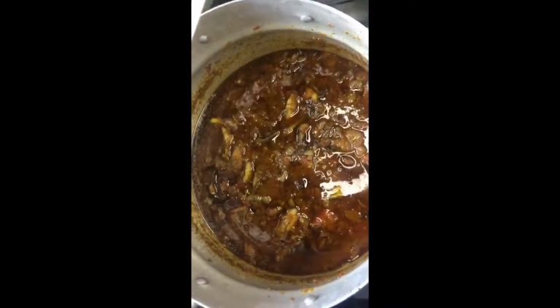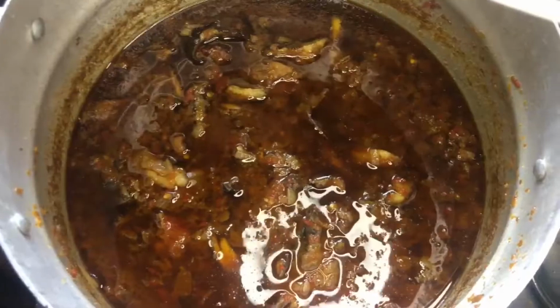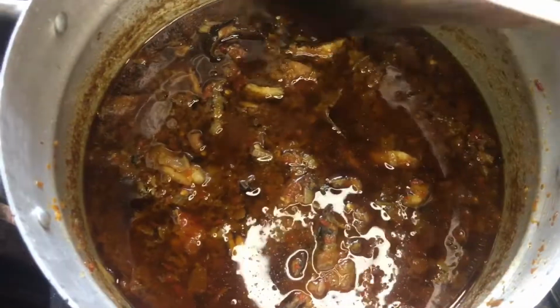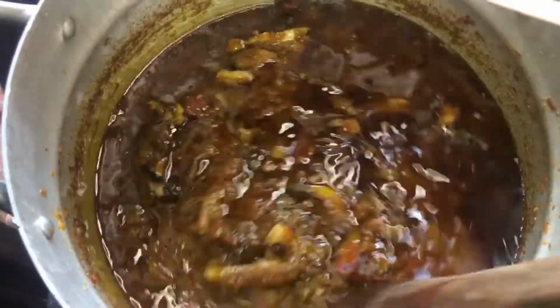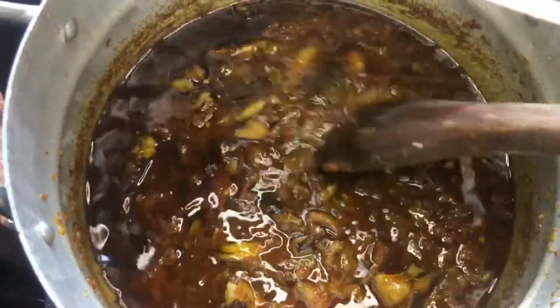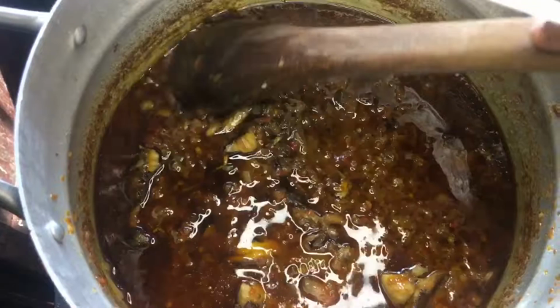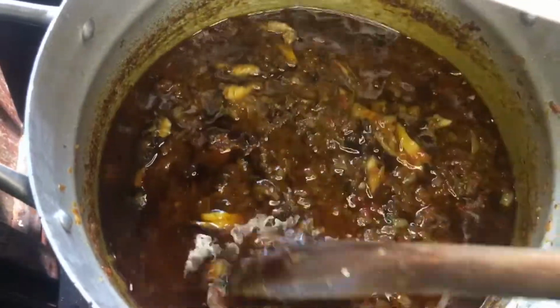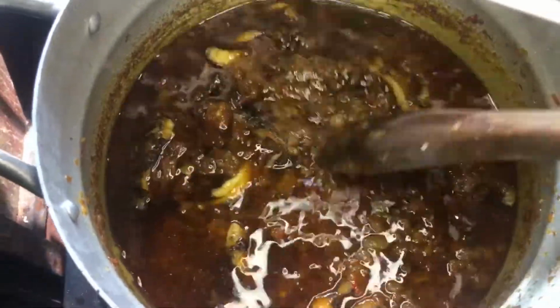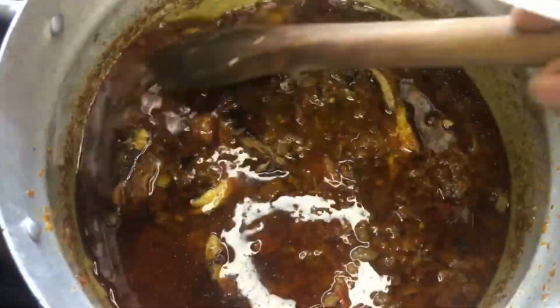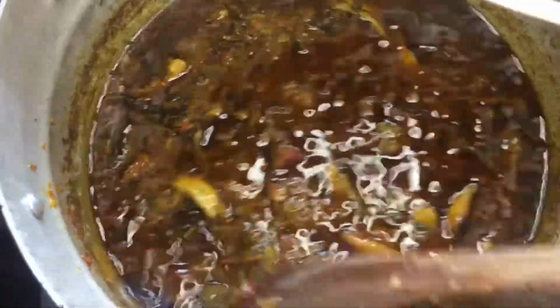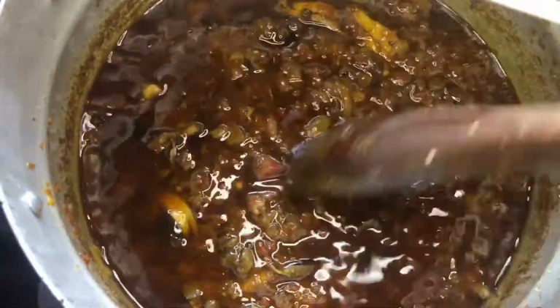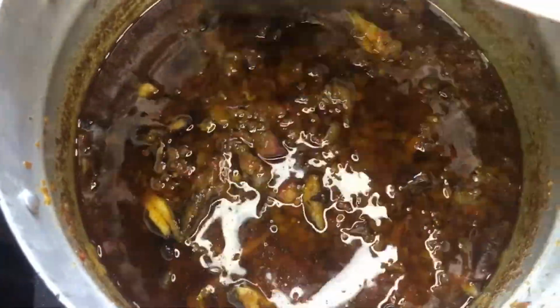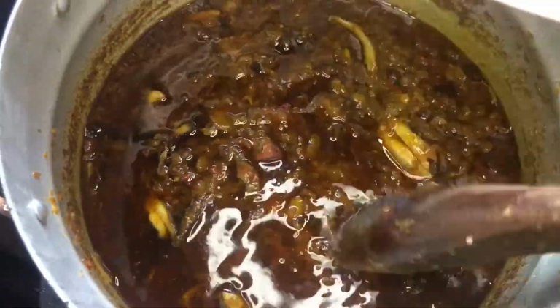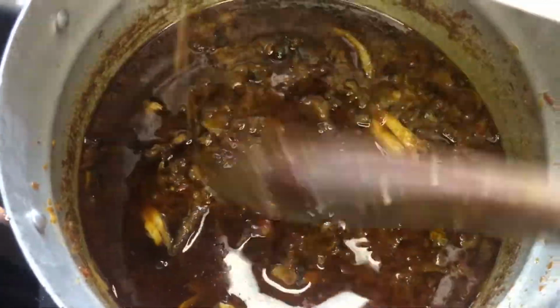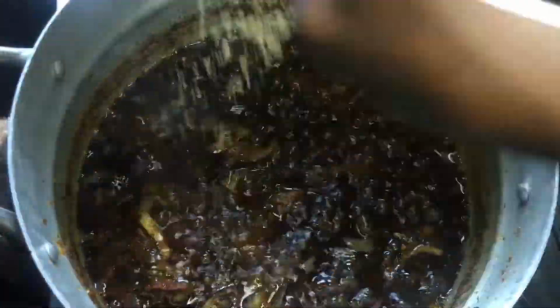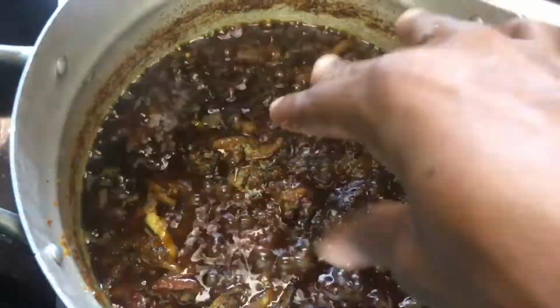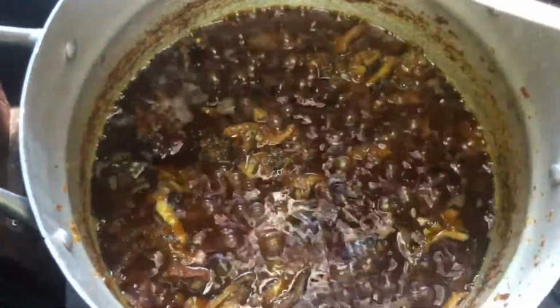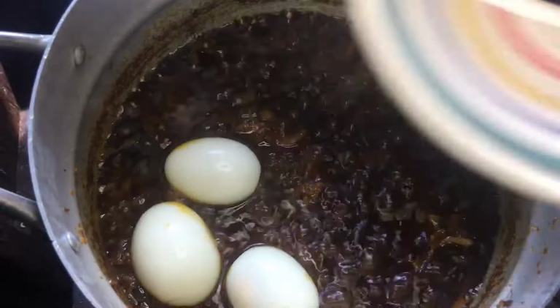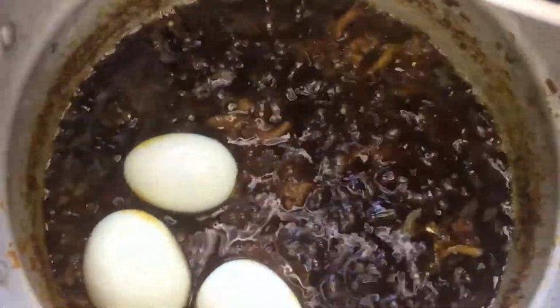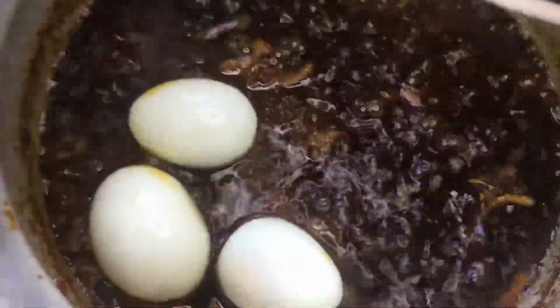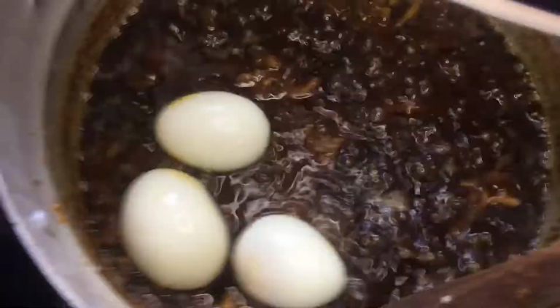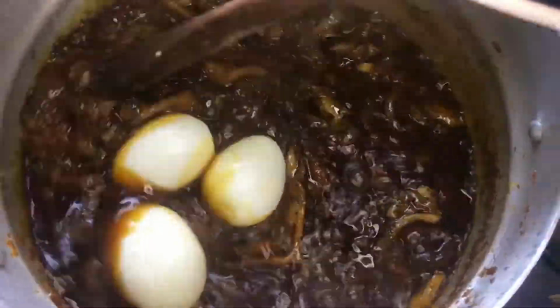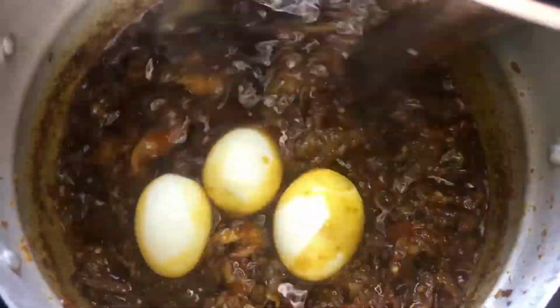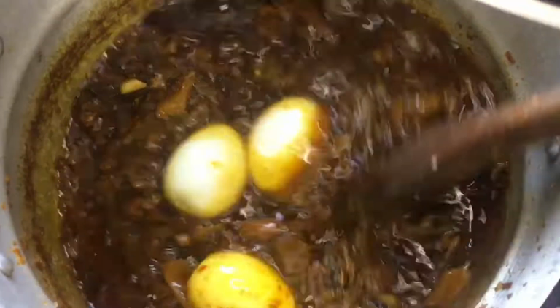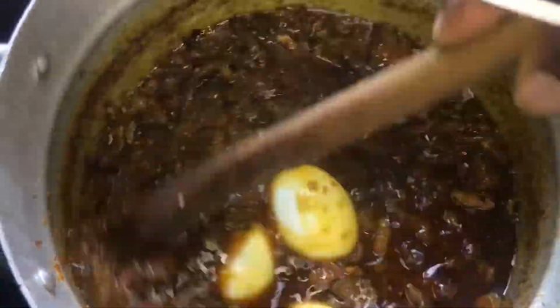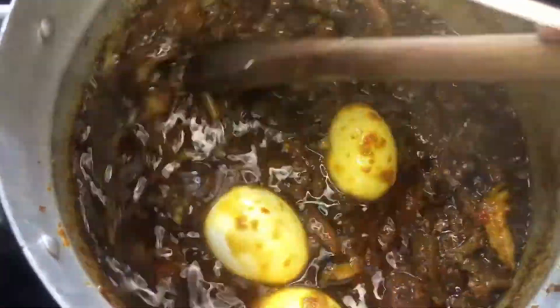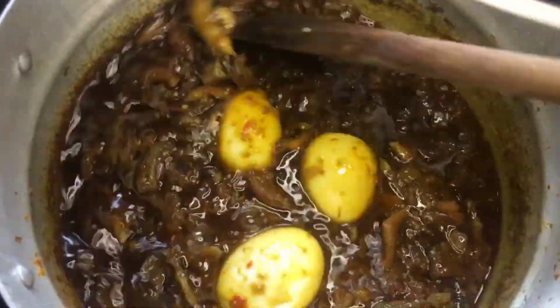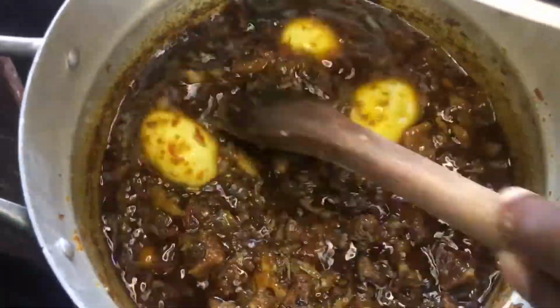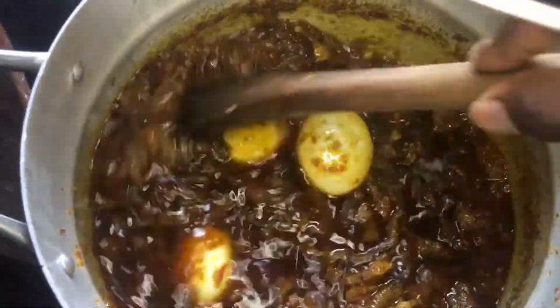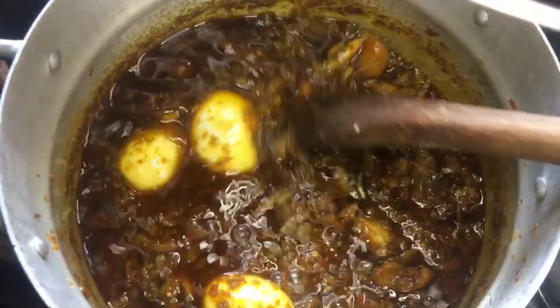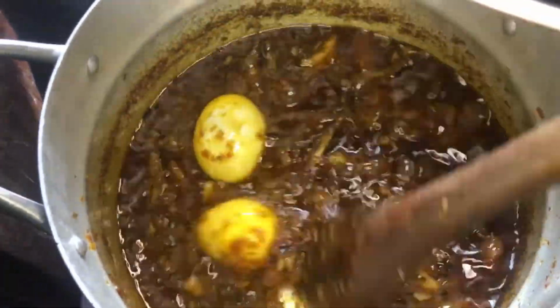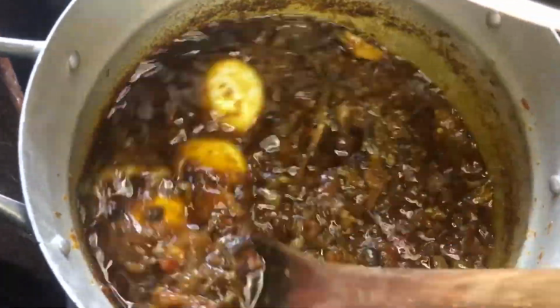I added the meat, fish, and the meat stock into it and gave it a gentle stir. I allowed this to cook for another 10 minutes. Then after 10 minutes, I added seasoning cubes and the eggs into it and gave it a gentle stir, allowing this to simmer for 10 more minutes.